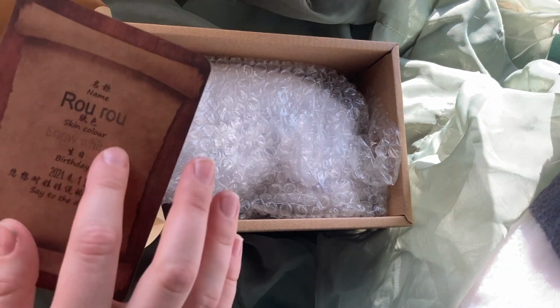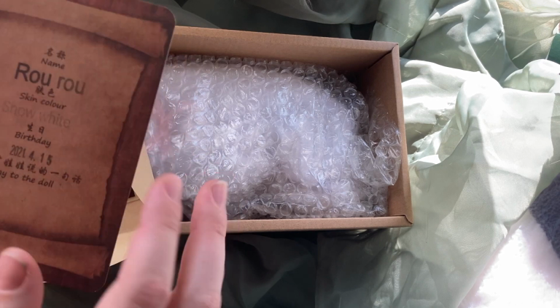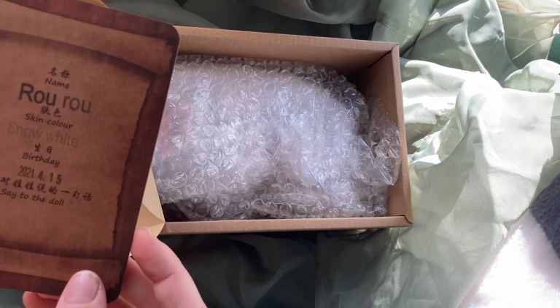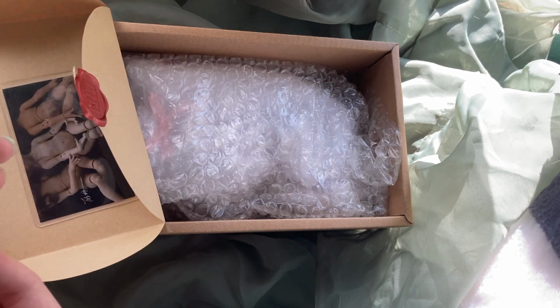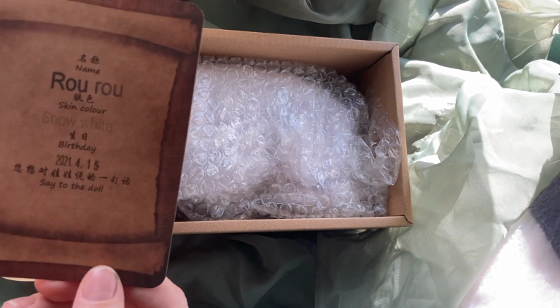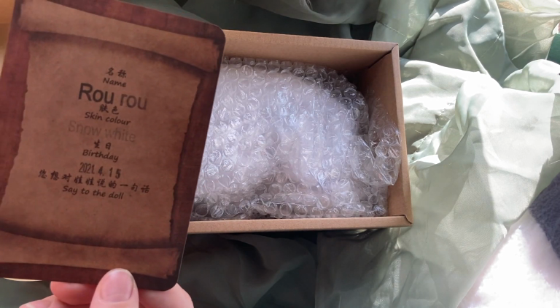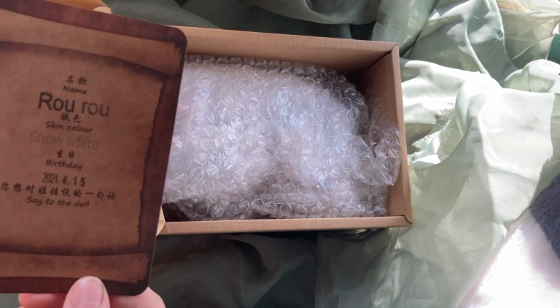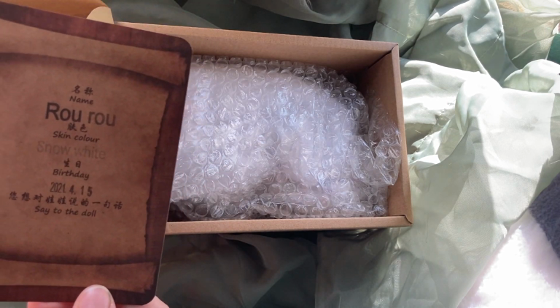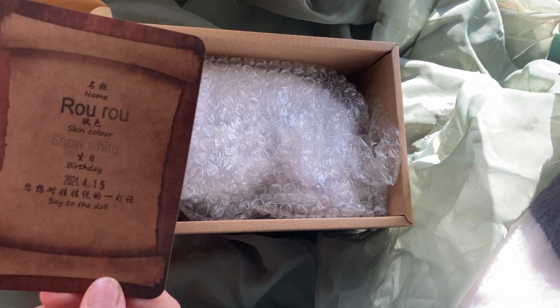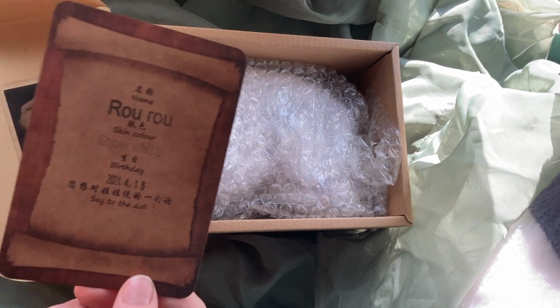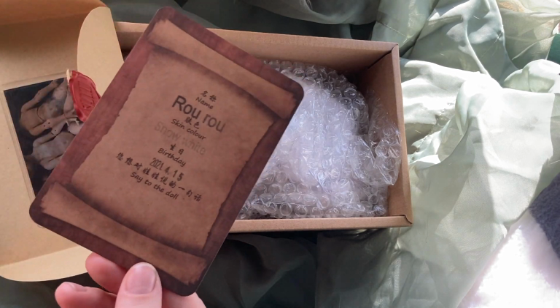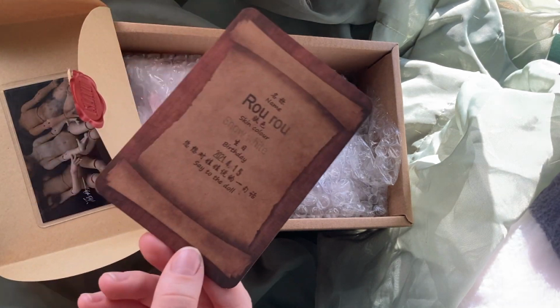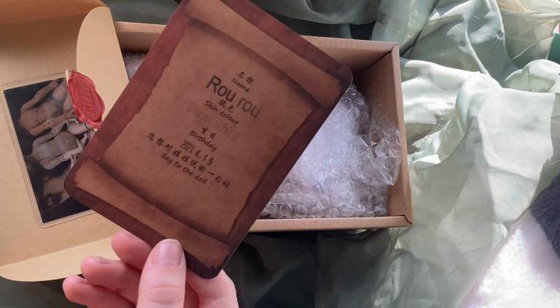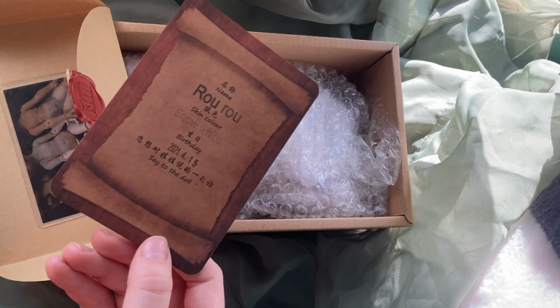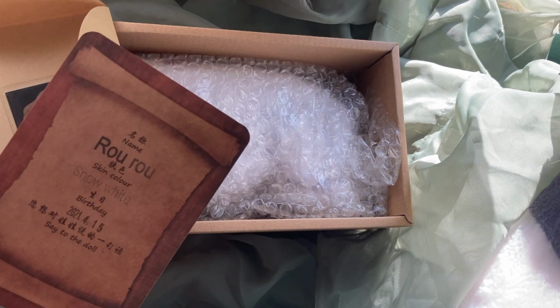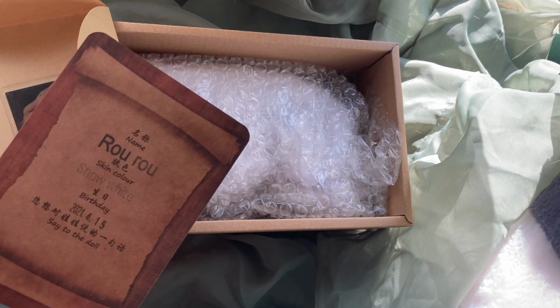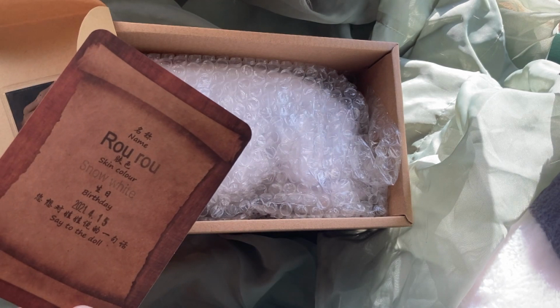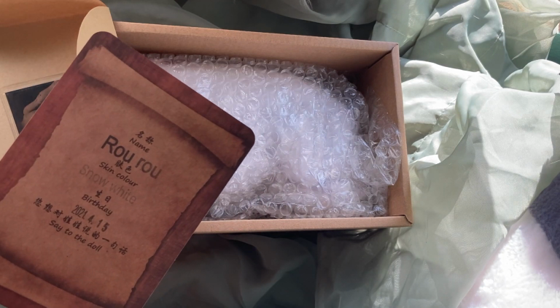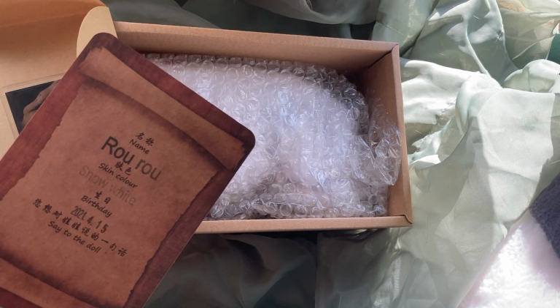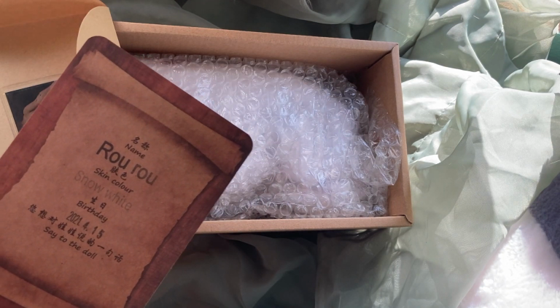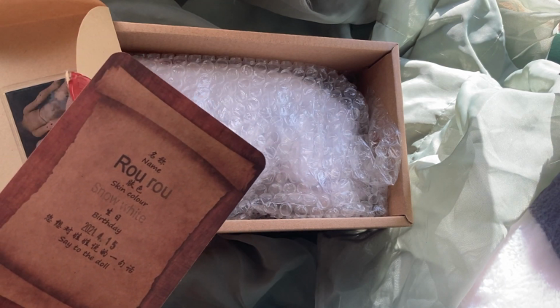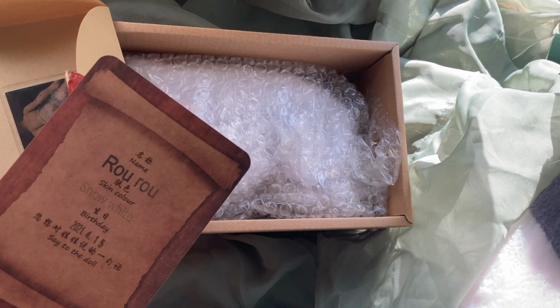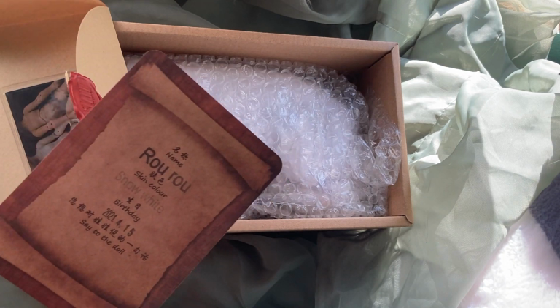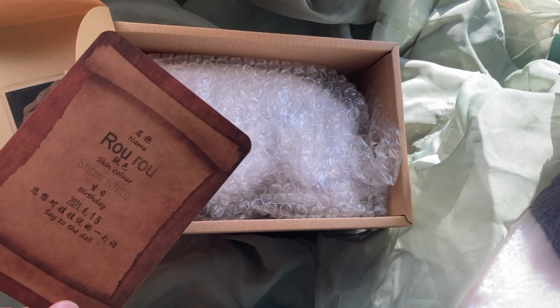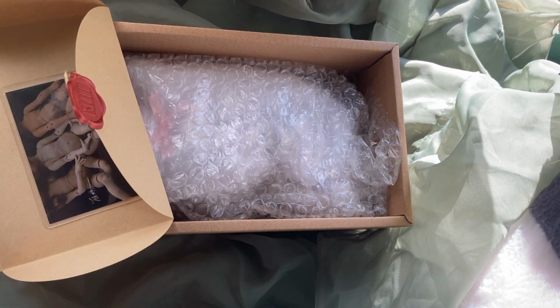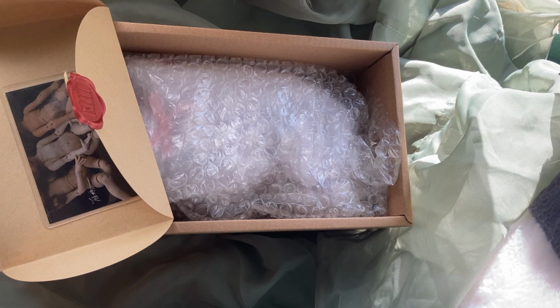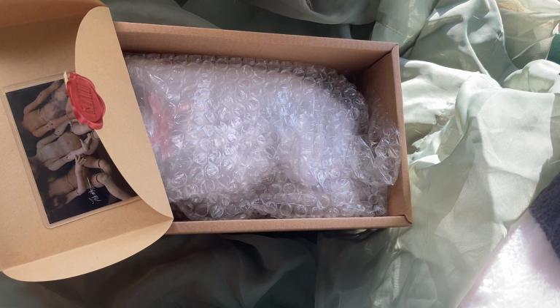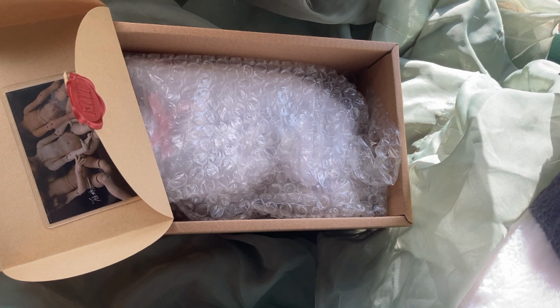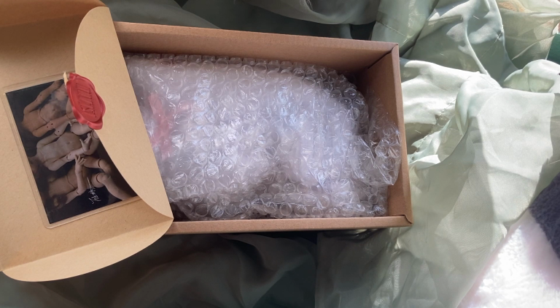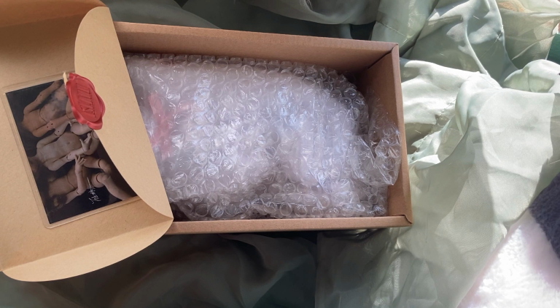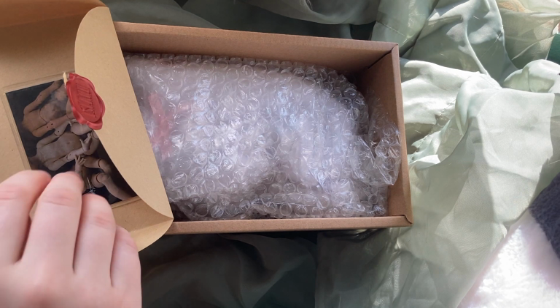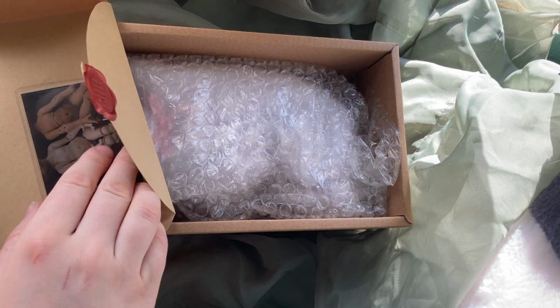This sculpt is Ruru. I ordered it in snow white because the head I'm hoping it'll go on is very pale, and its birthday is April 15th, 2021. So it took about a month to get to me after it was made.